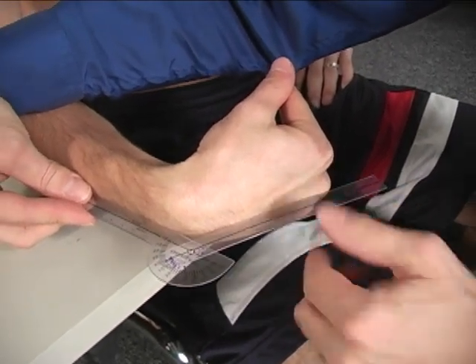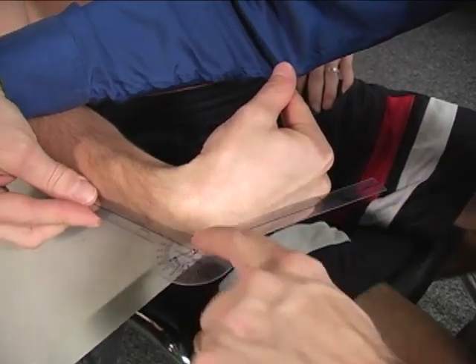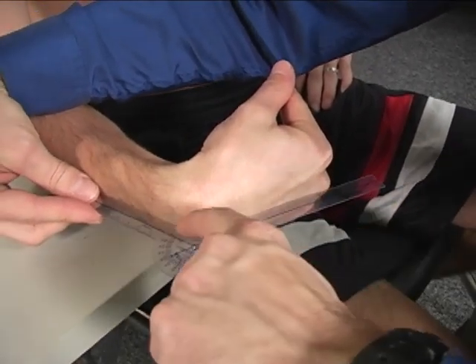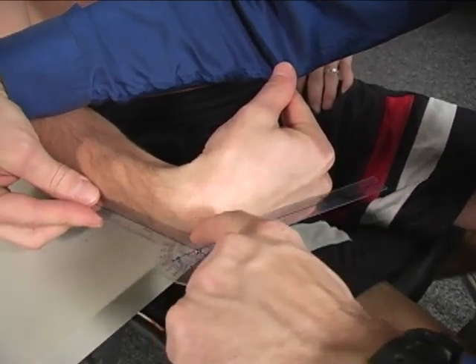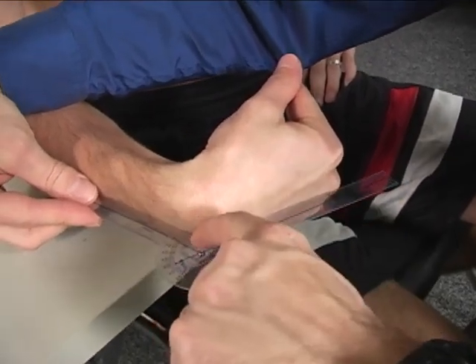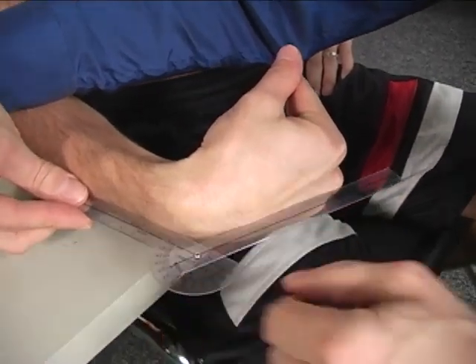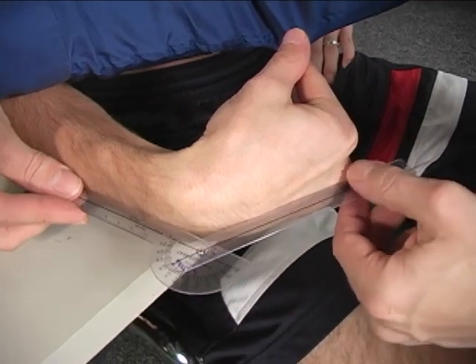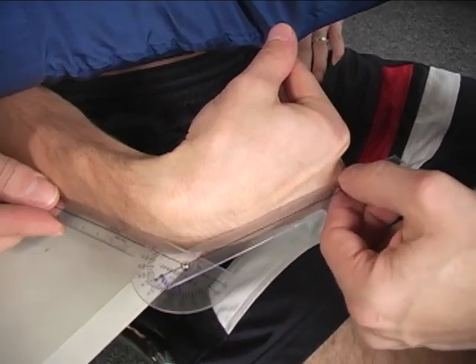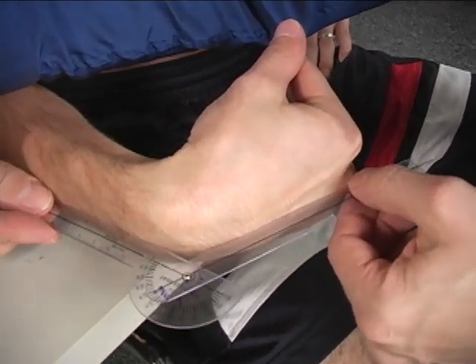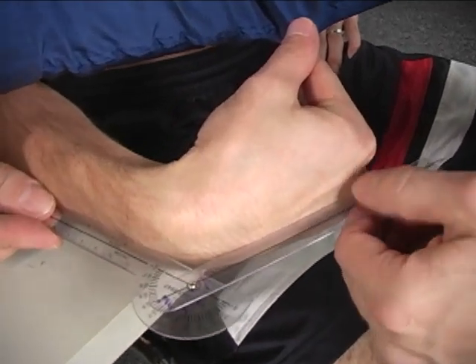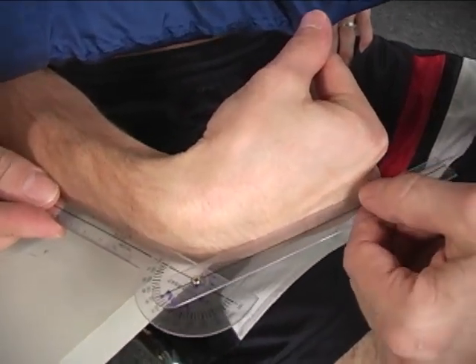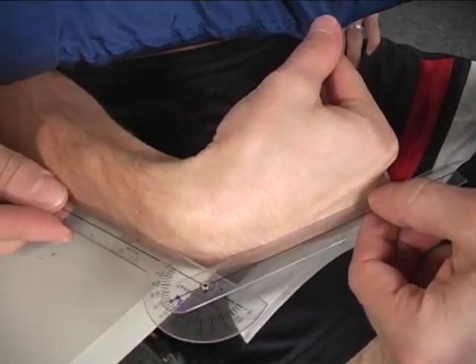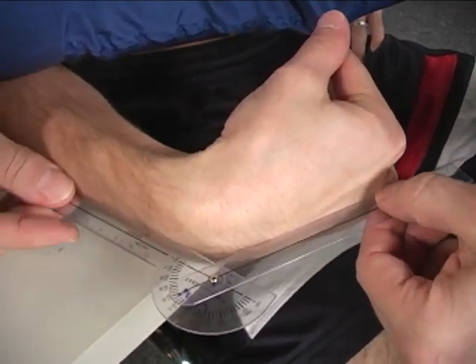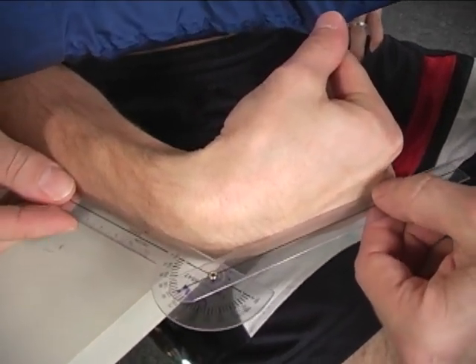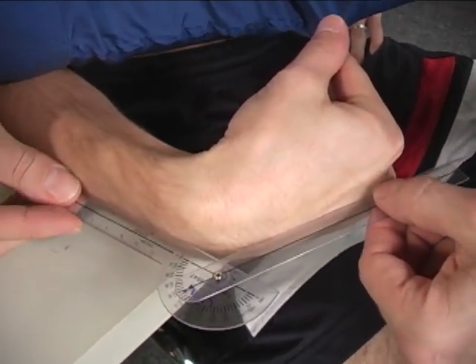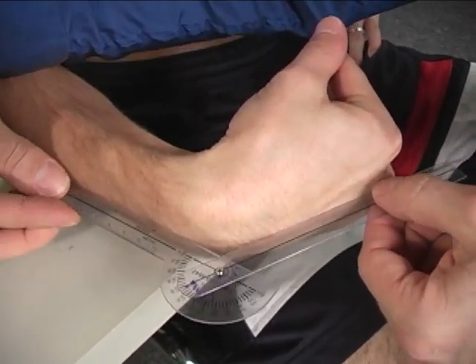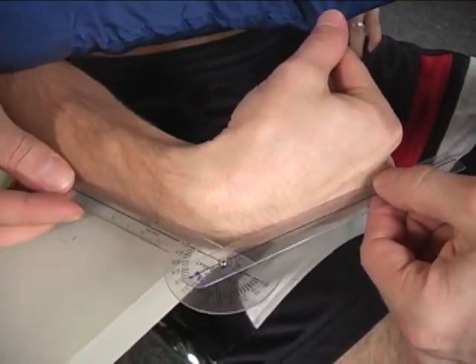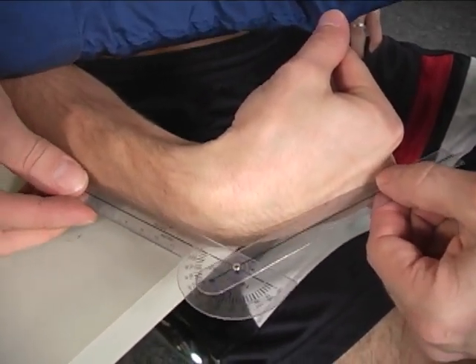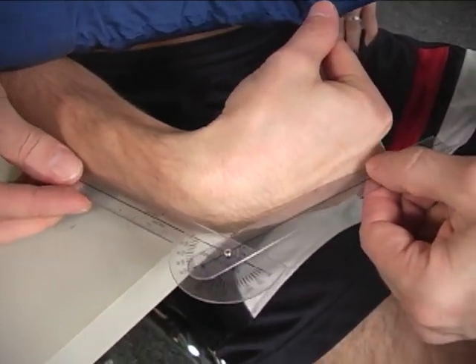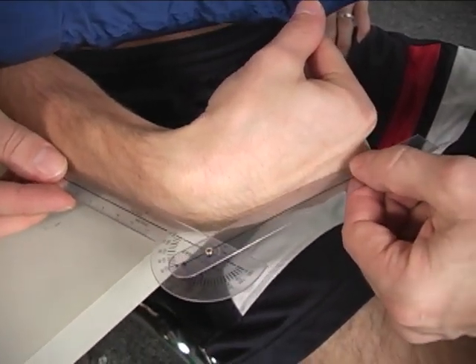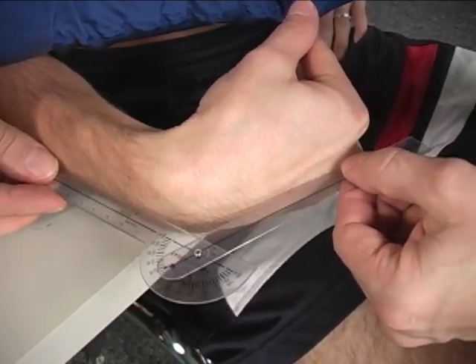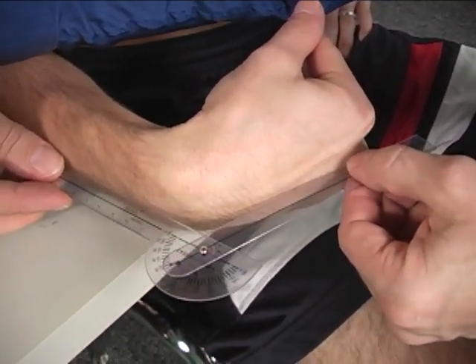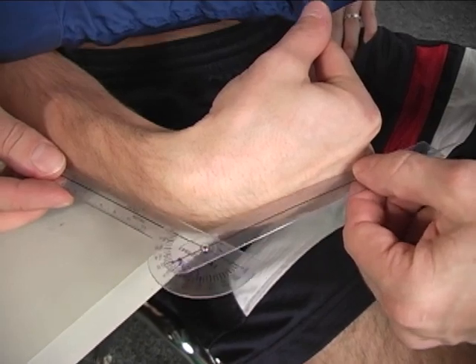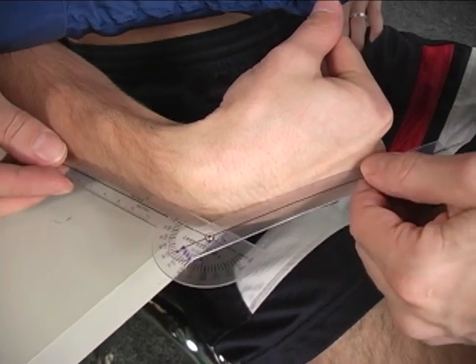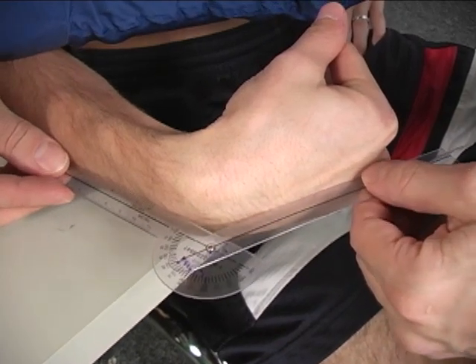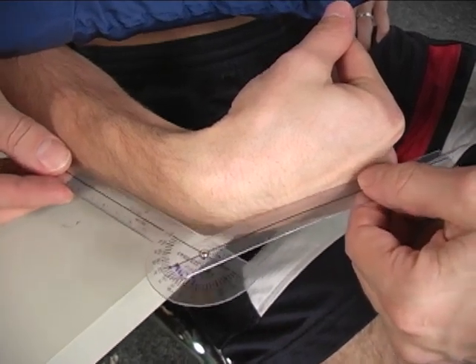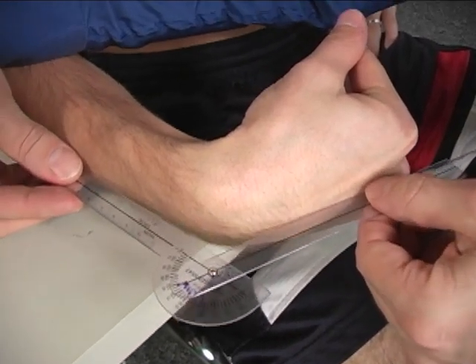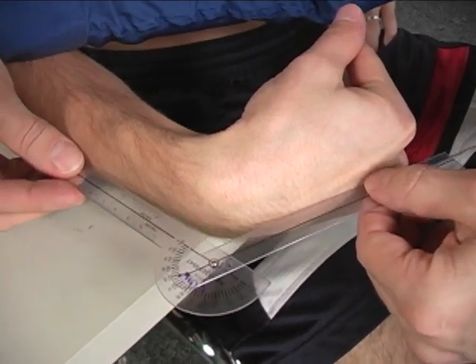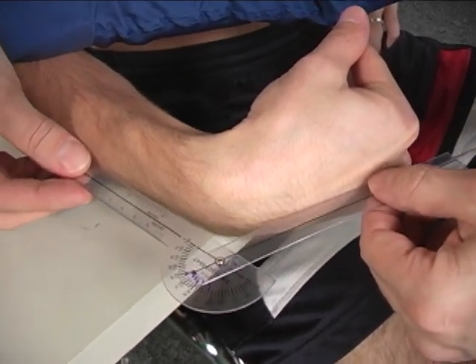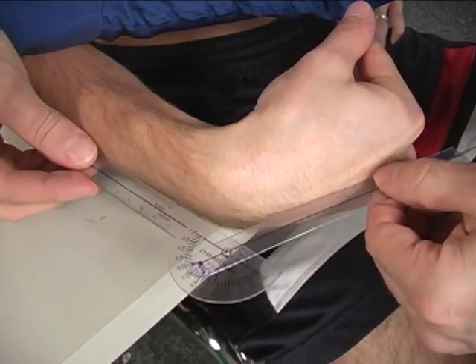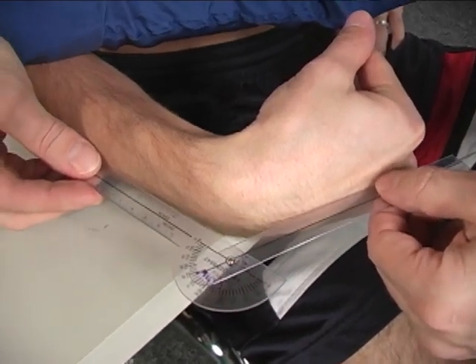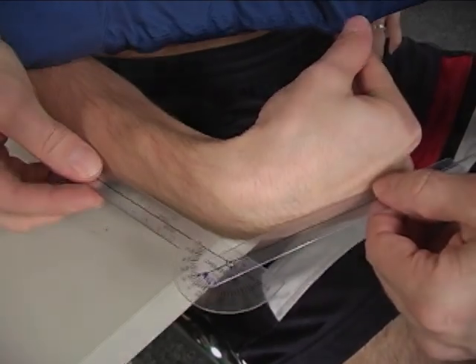Notice again, you do have this little gap under the axis — that's fine. What you do not want to have is a gap on the back of the hand or a gap on the back of the forearm.